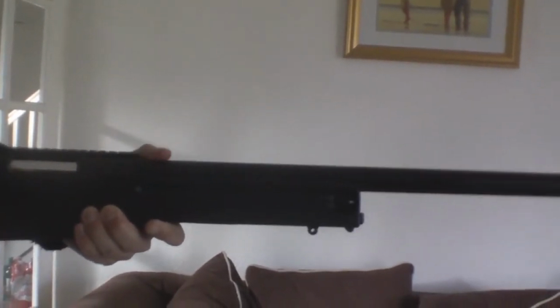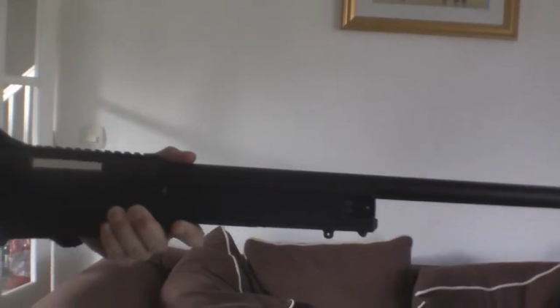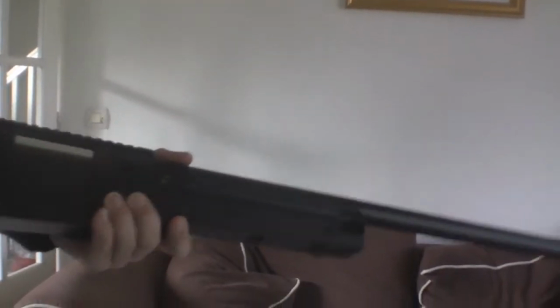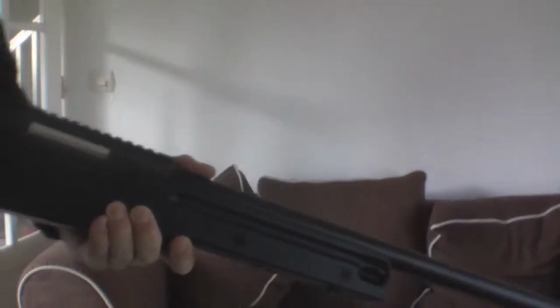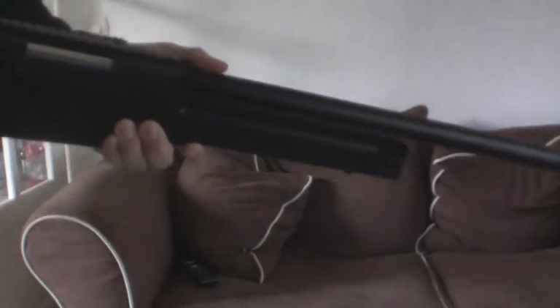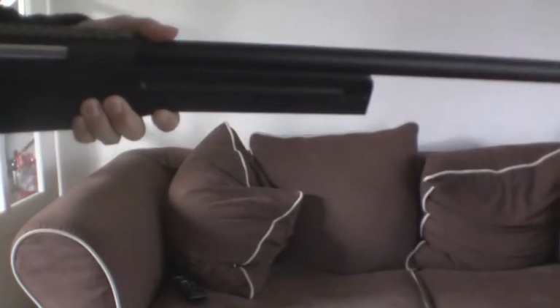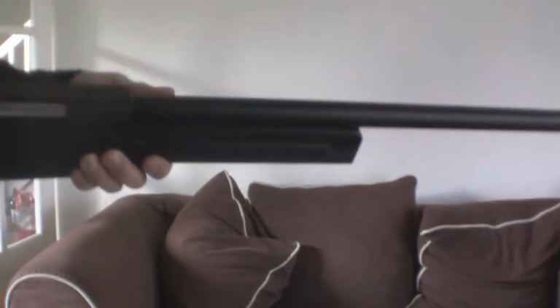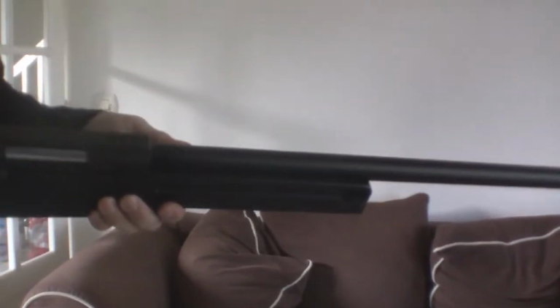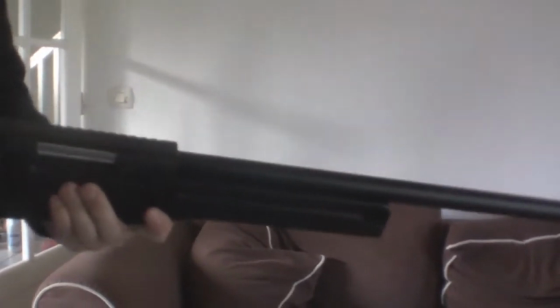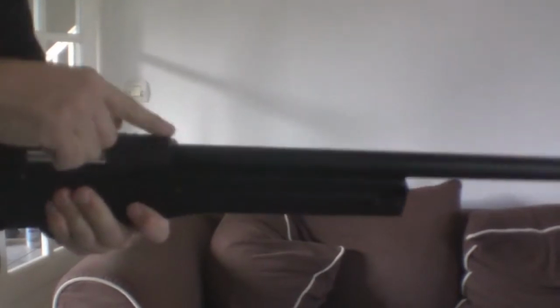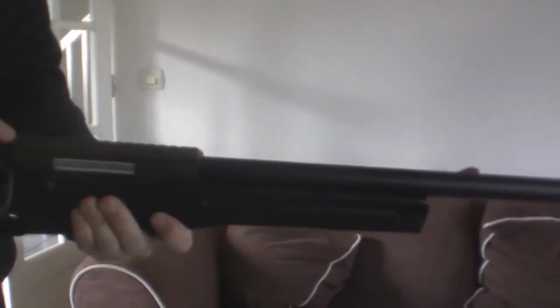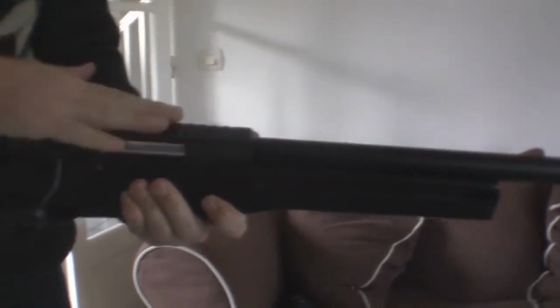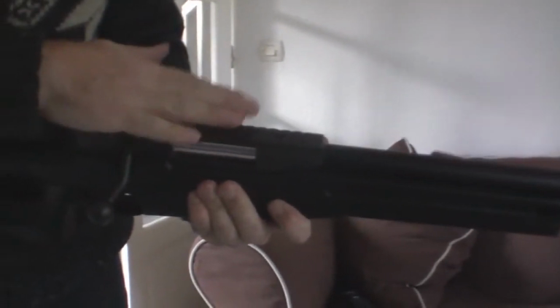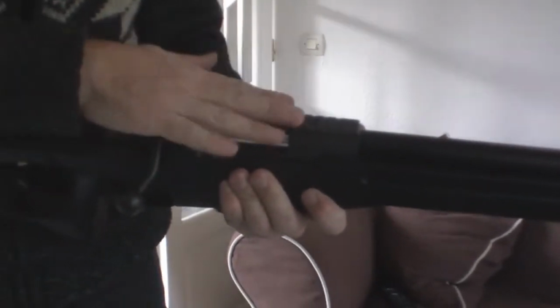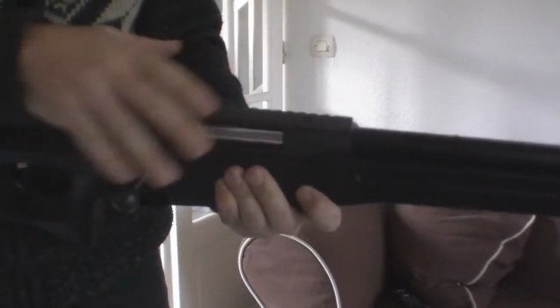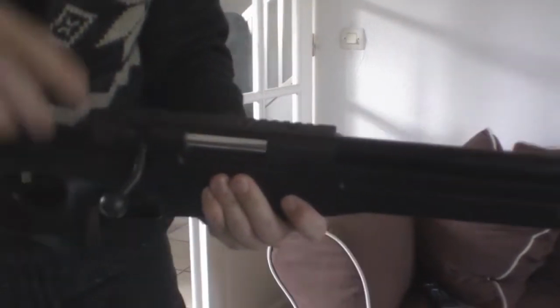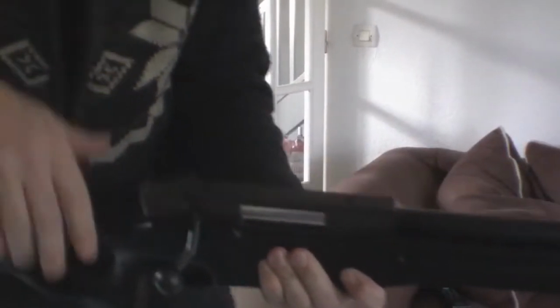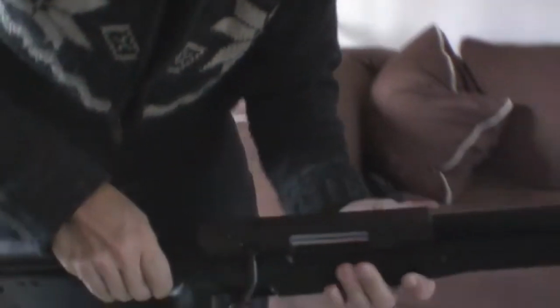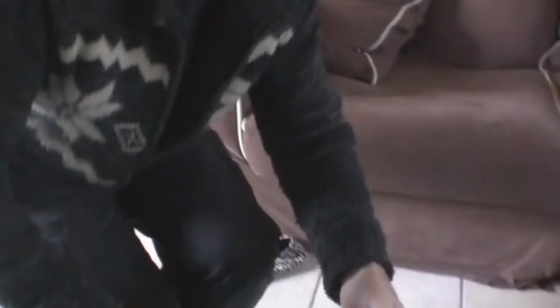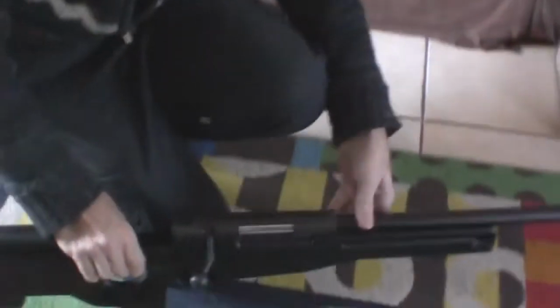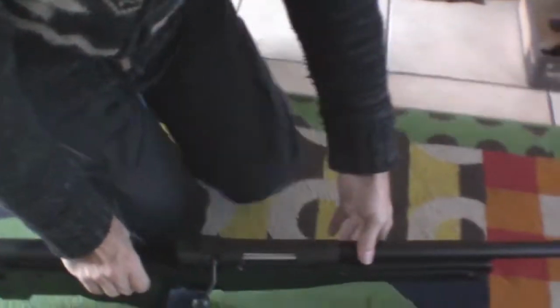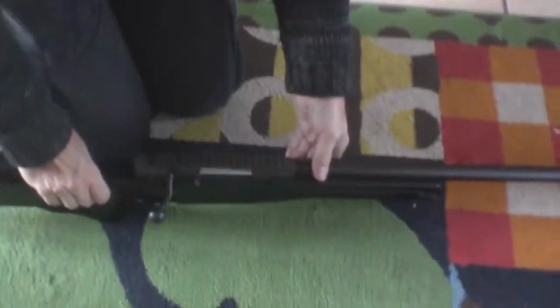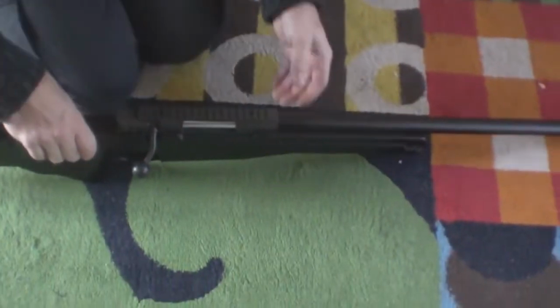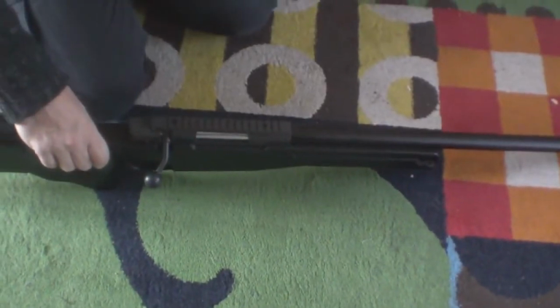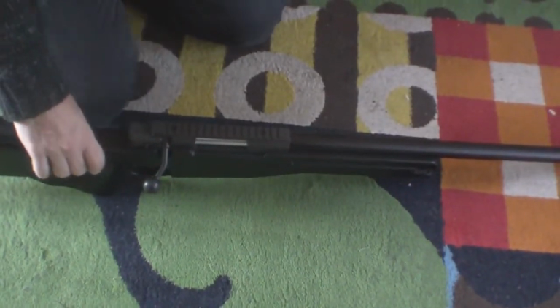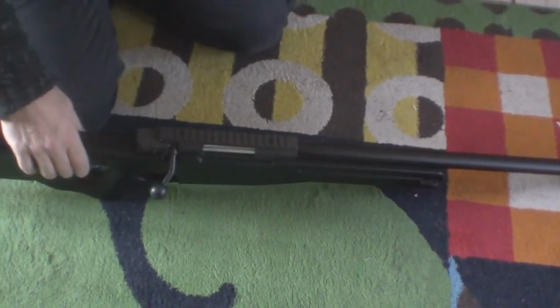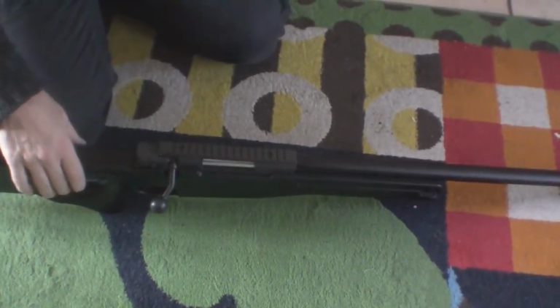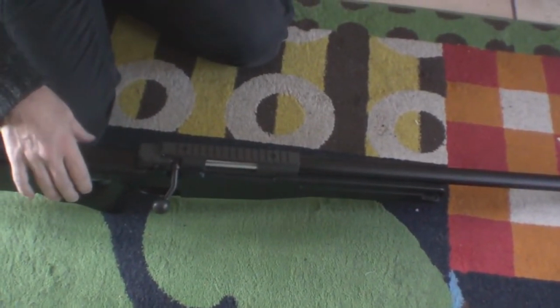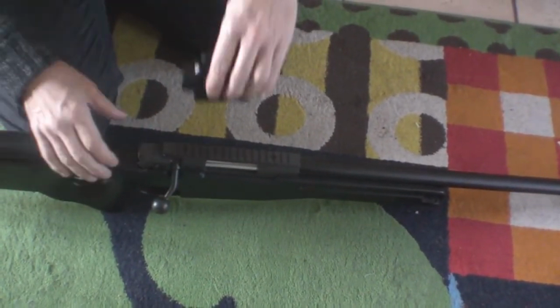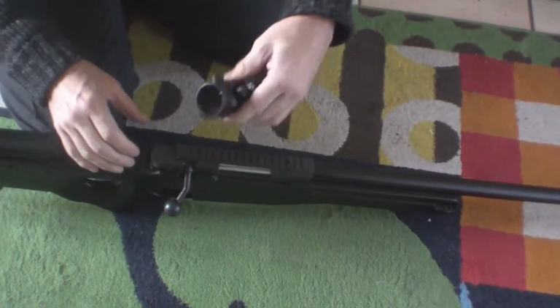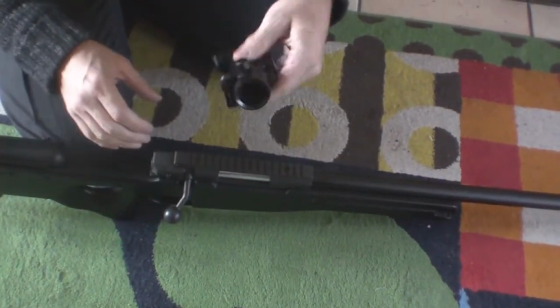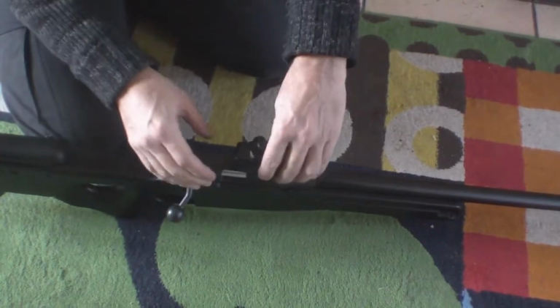We won't fire to the side, because for airsoft it's fairly powerful. We've got the rail on top and we can put the sight on that. We're not doing any serious sniping — we've just got a red dot sight that we're going to use.